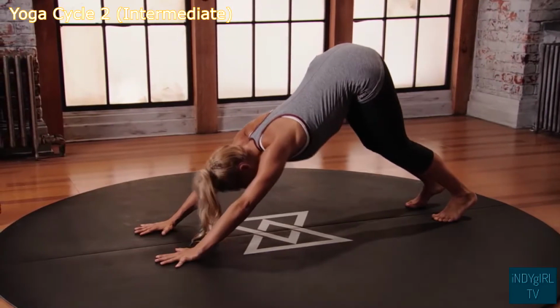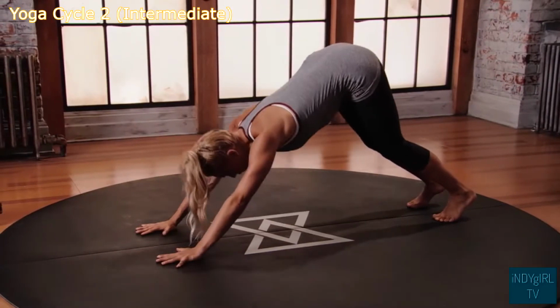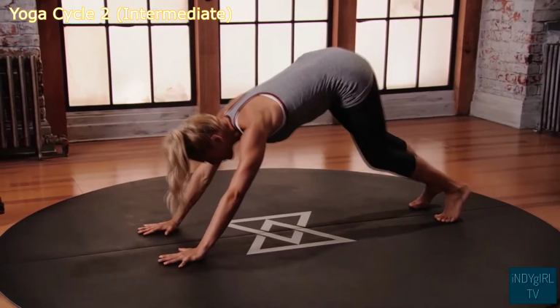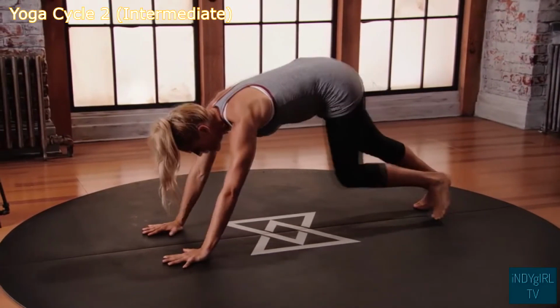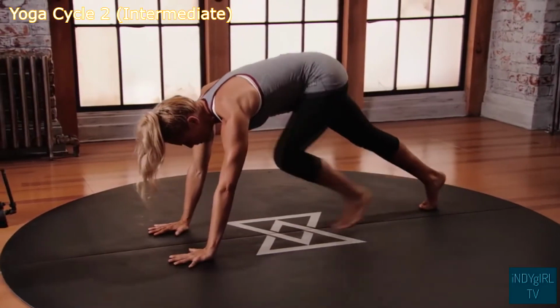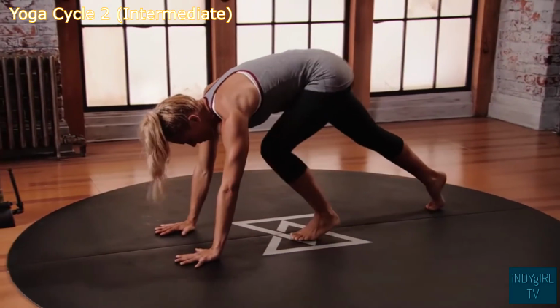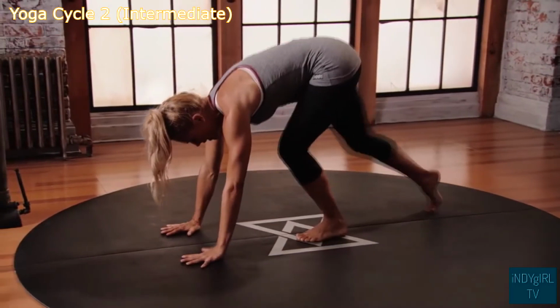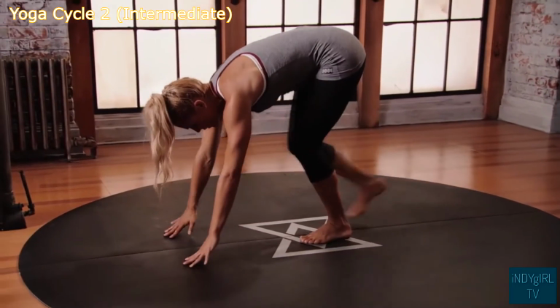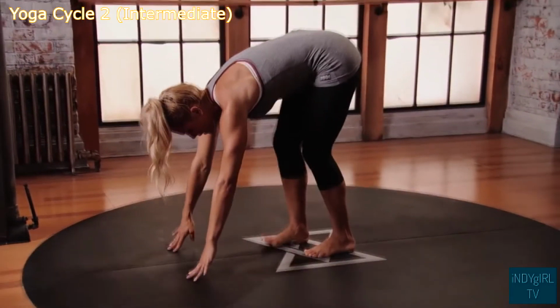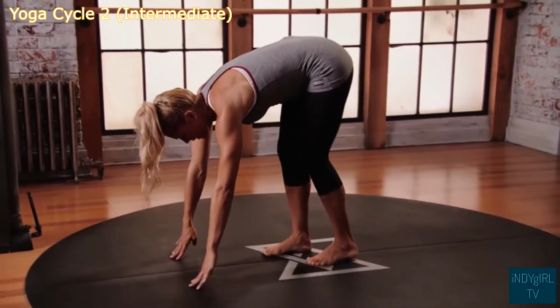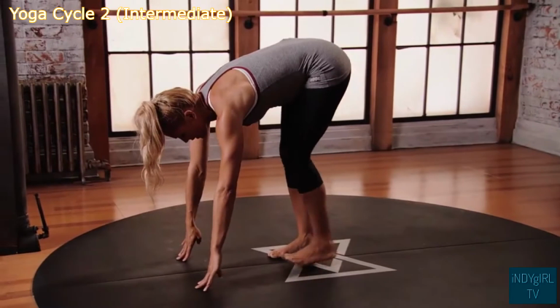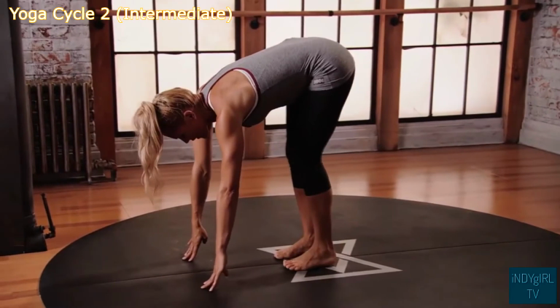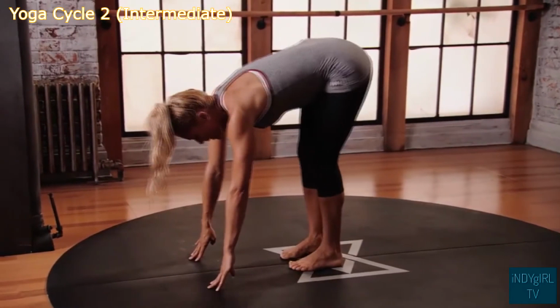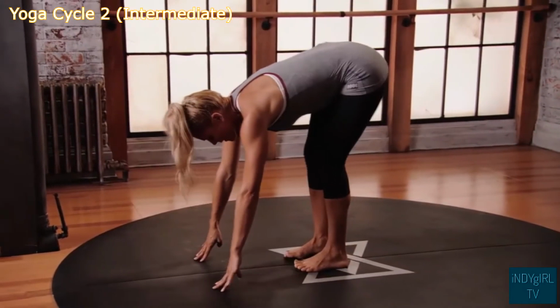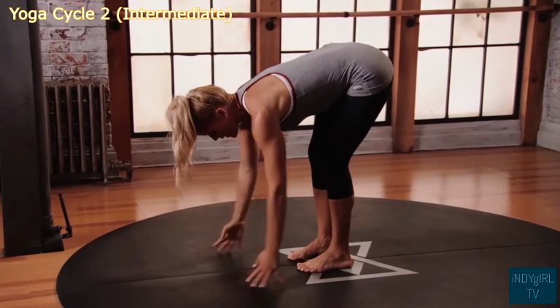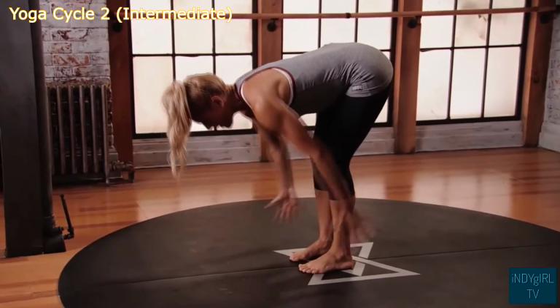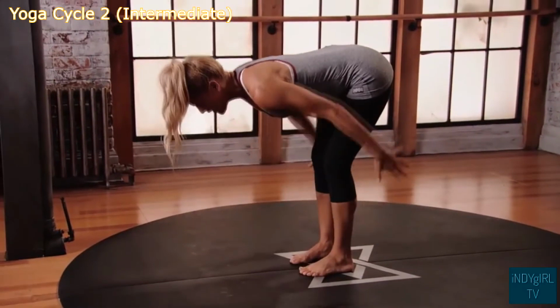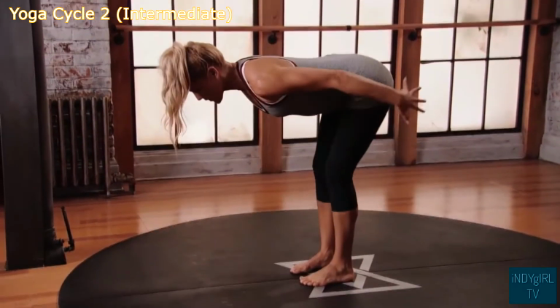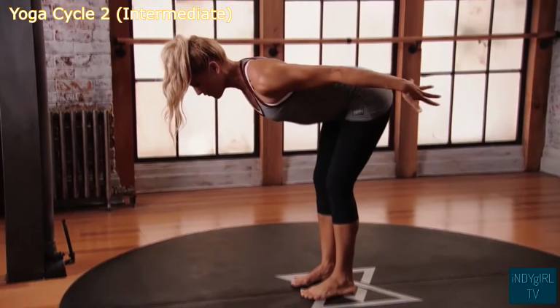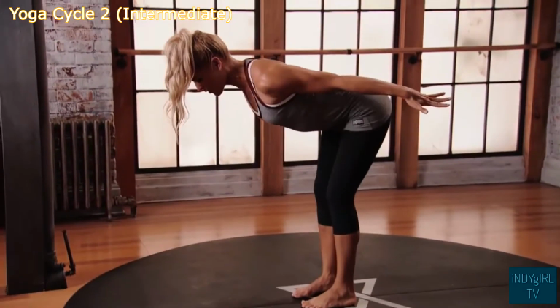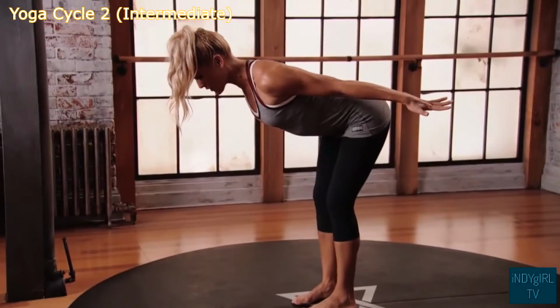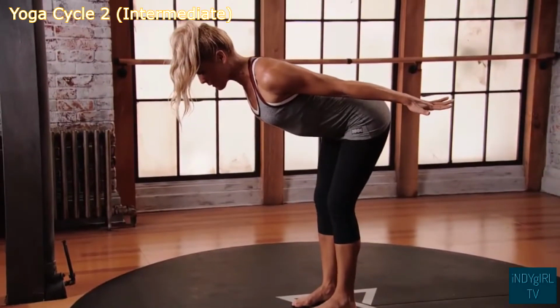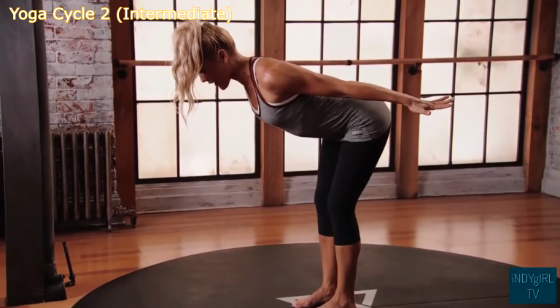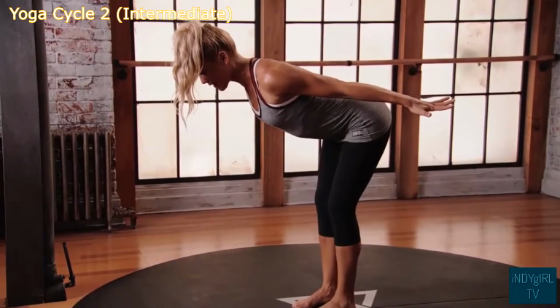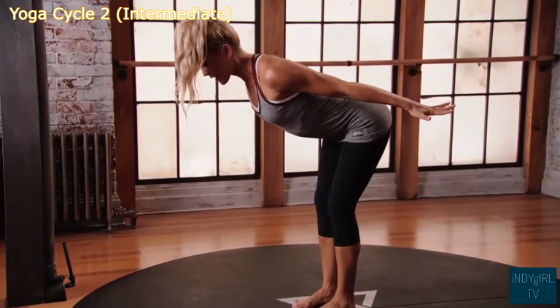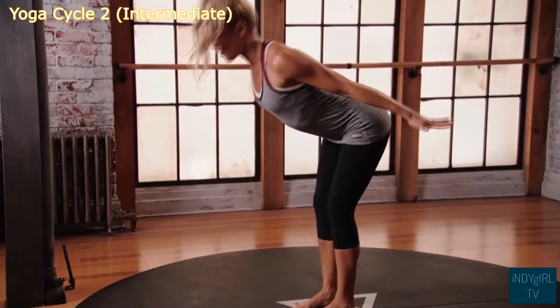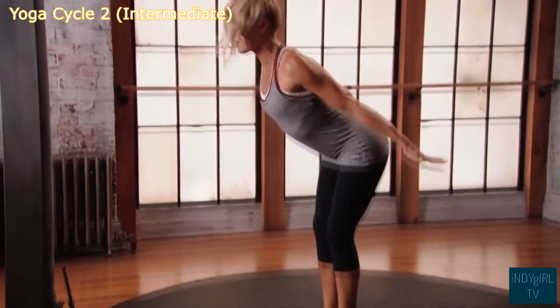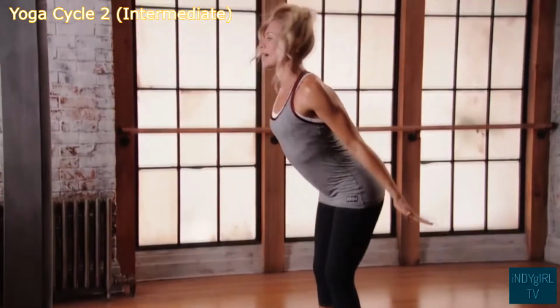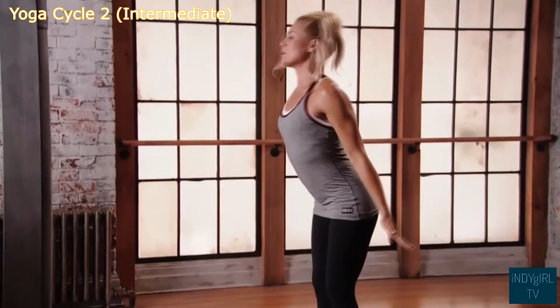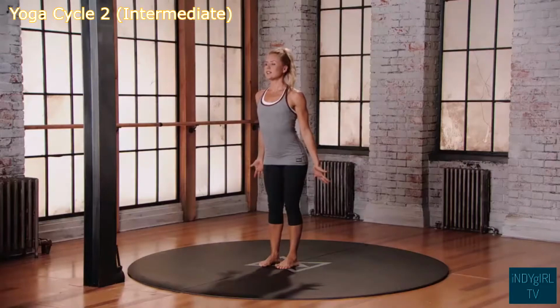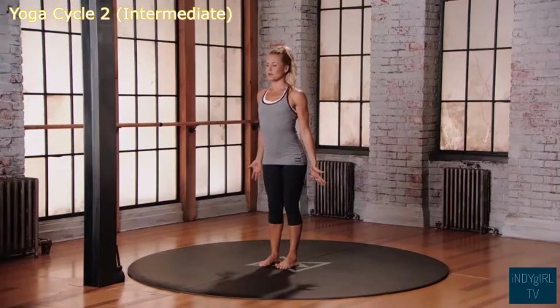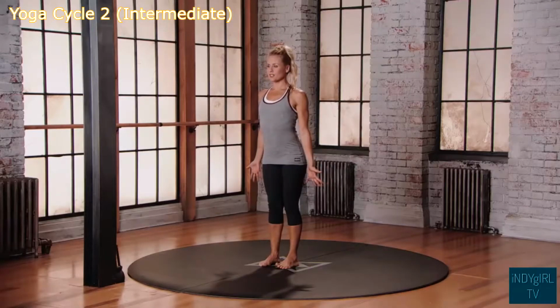Look forward, step your feet back towards your hands. Inhale, lift the torso, reach the arms back, coming all the way back up to mountain position.